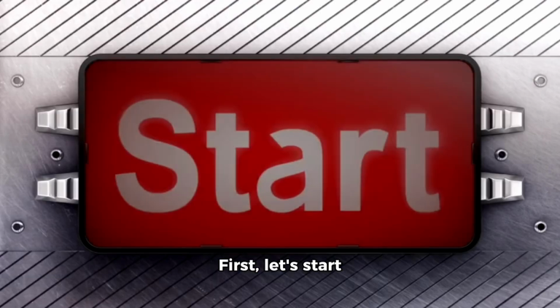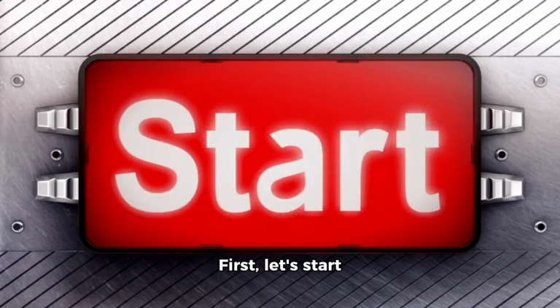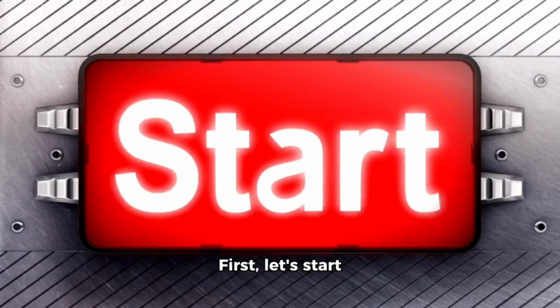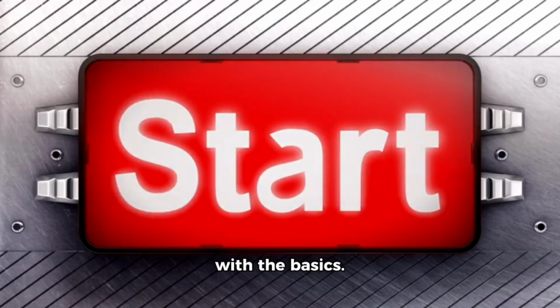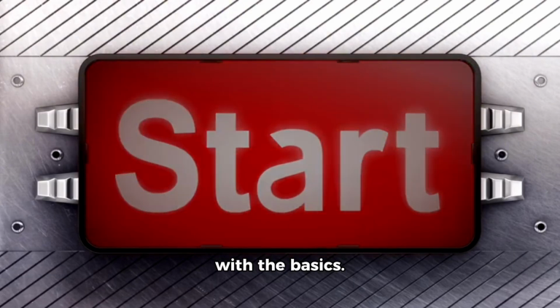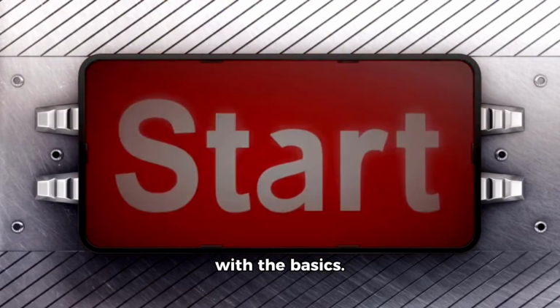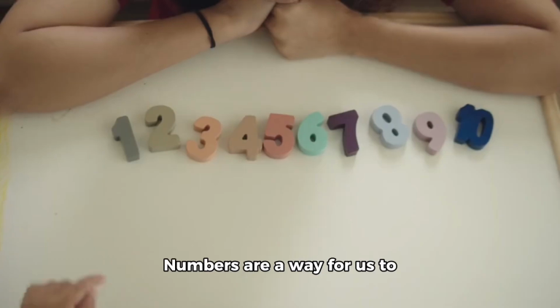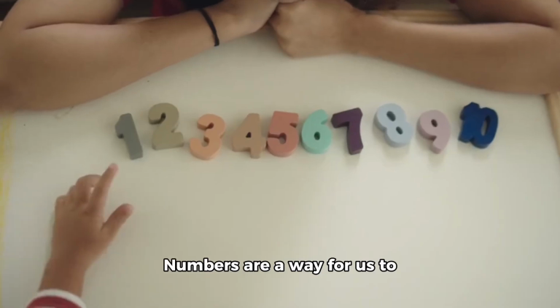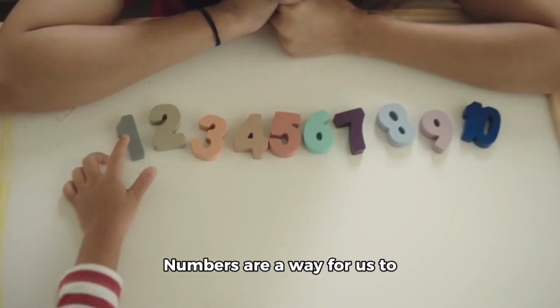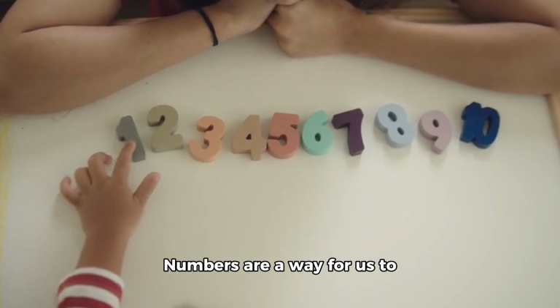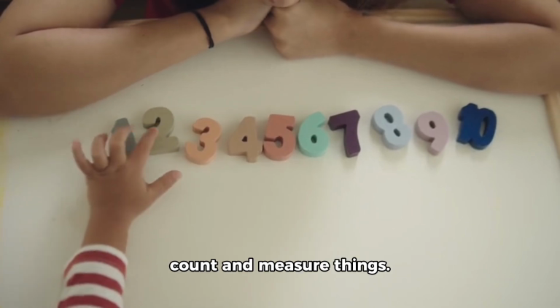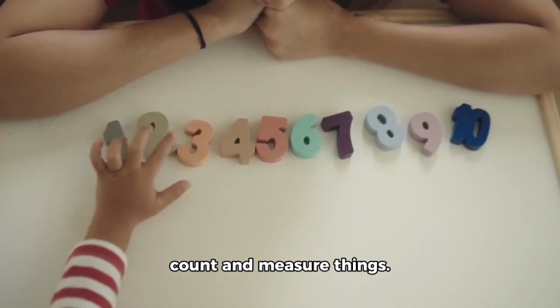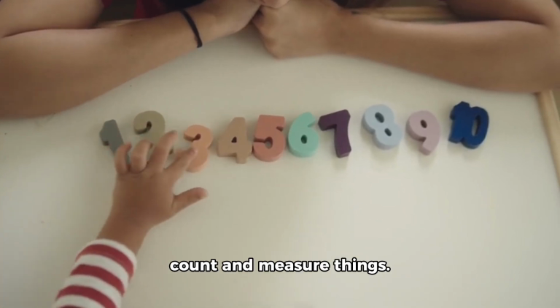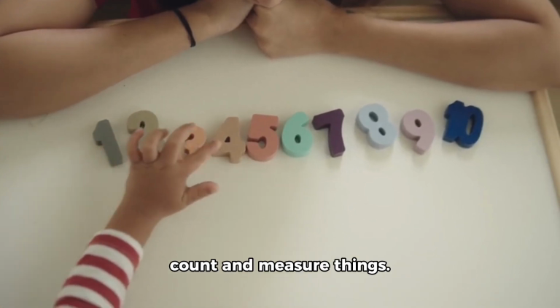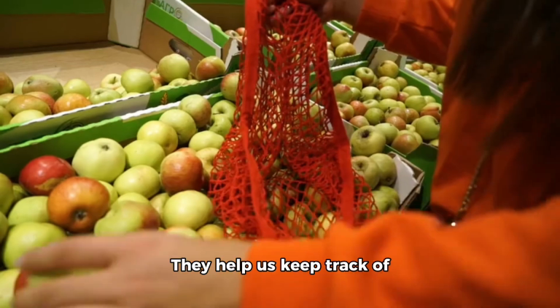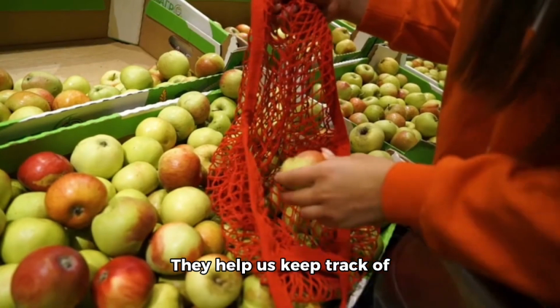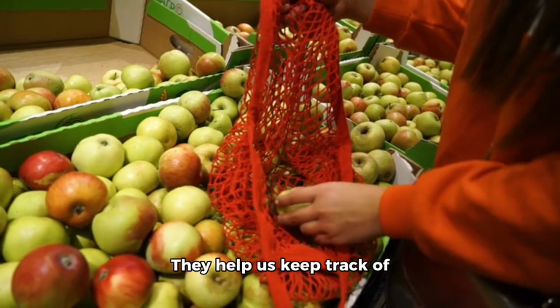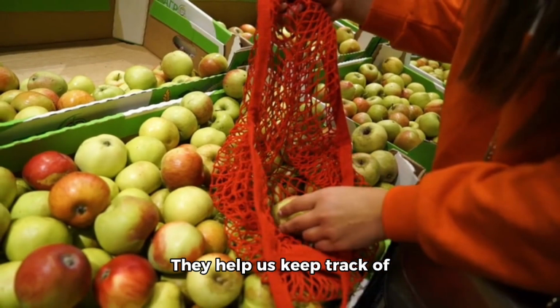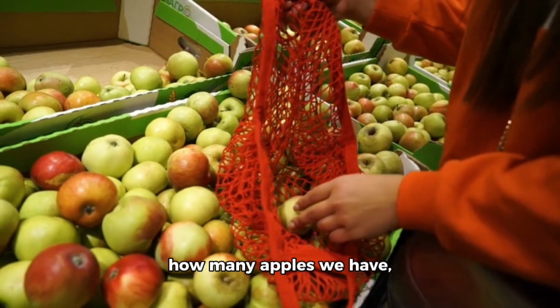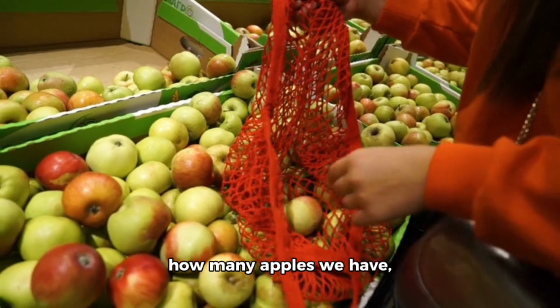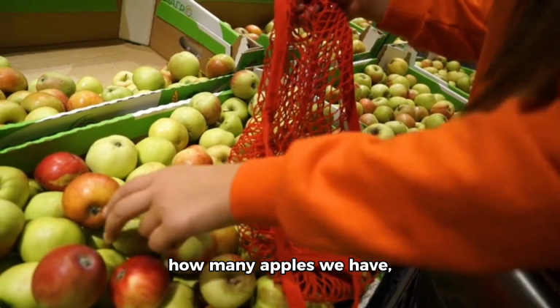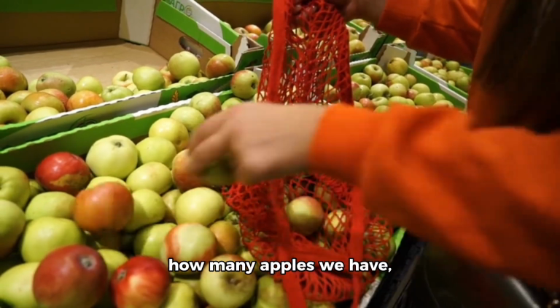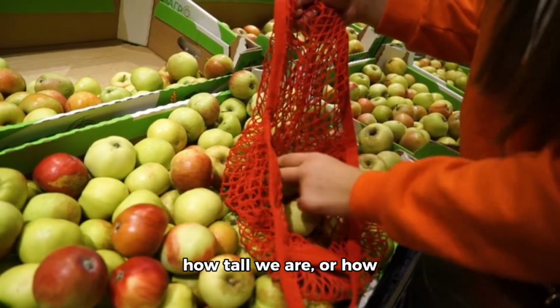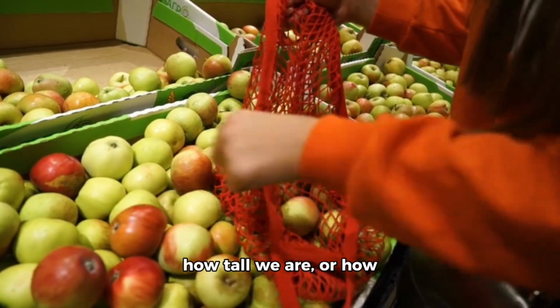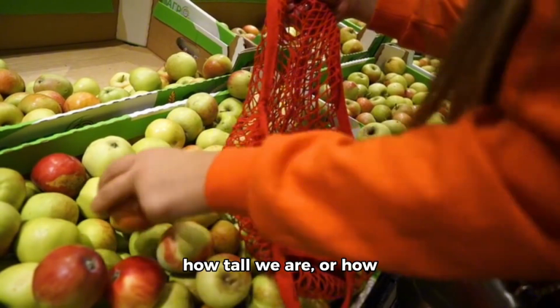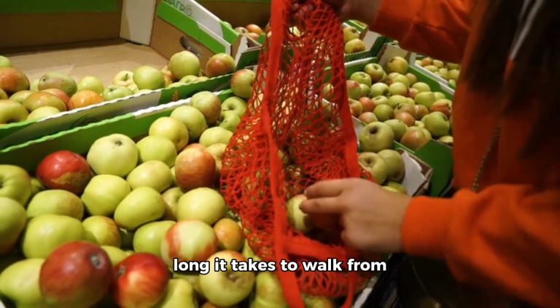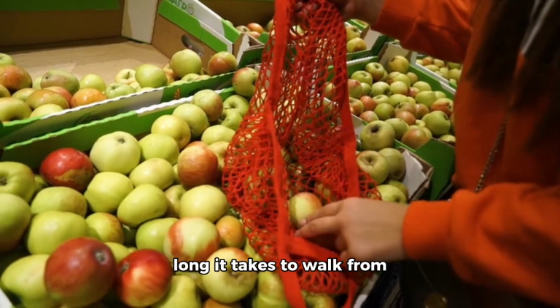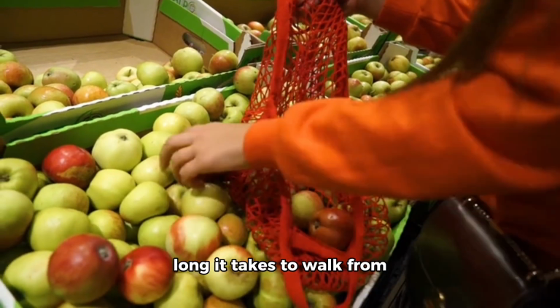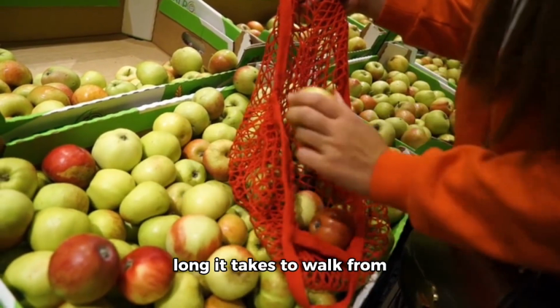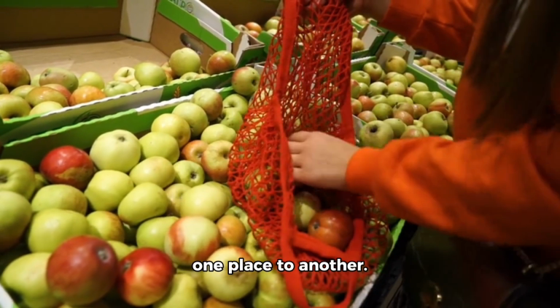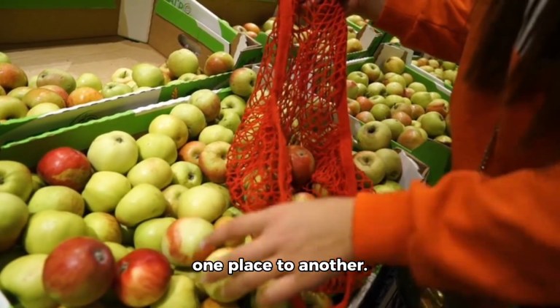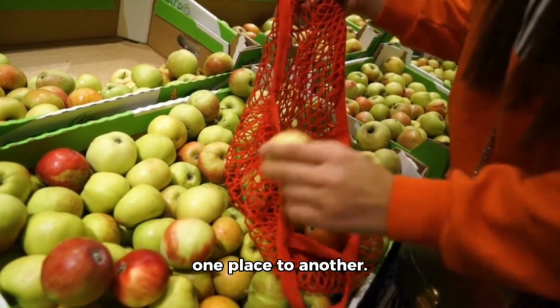First, let's start with the basics. Numbers are a way for us to count and measure things. They help us keep track of how many apples we have, how tall we are, or how long it takes to walk from one place to another.